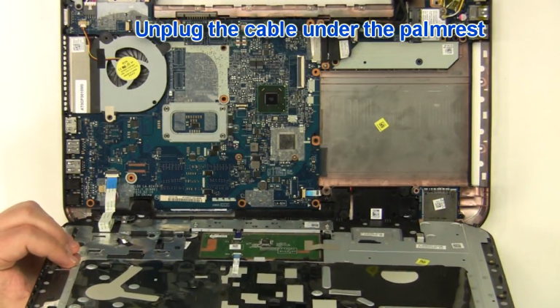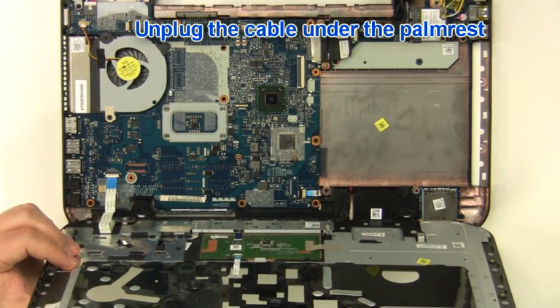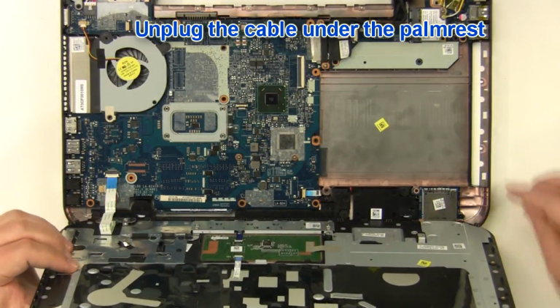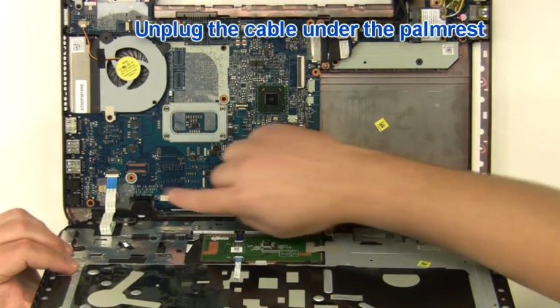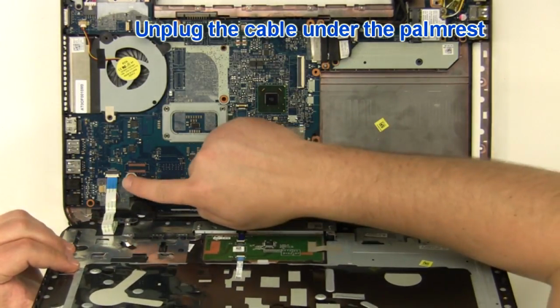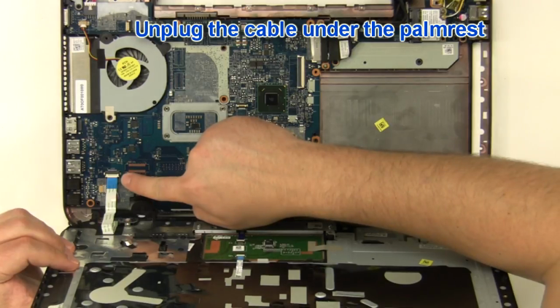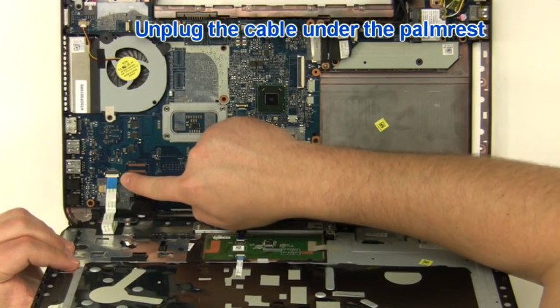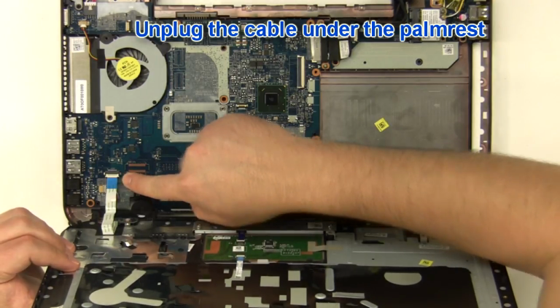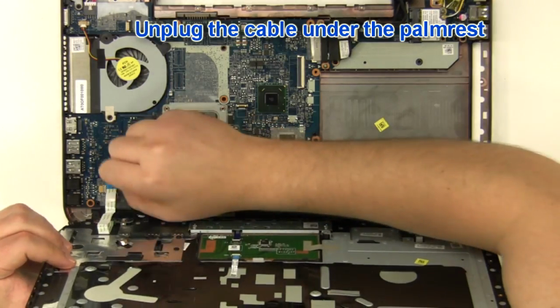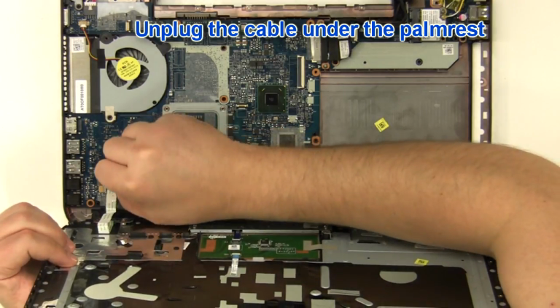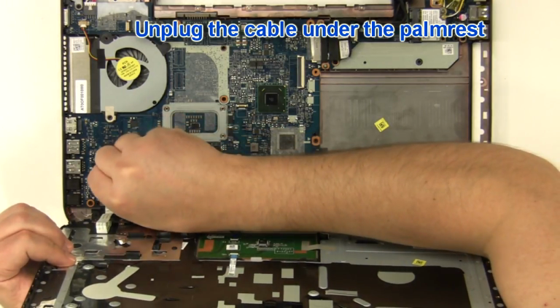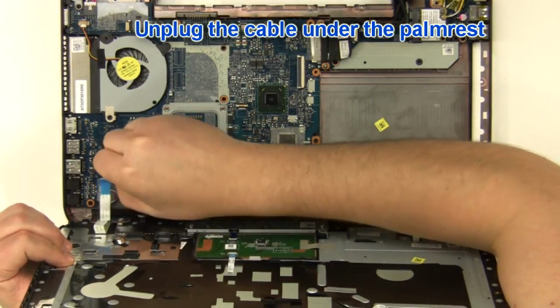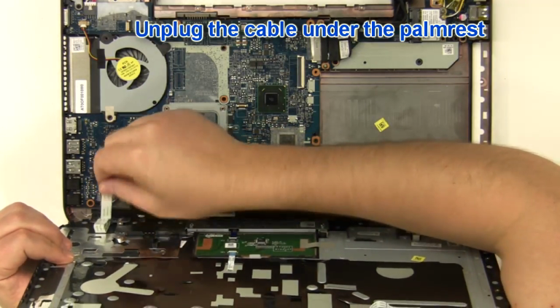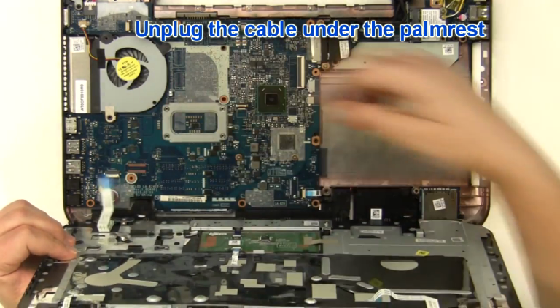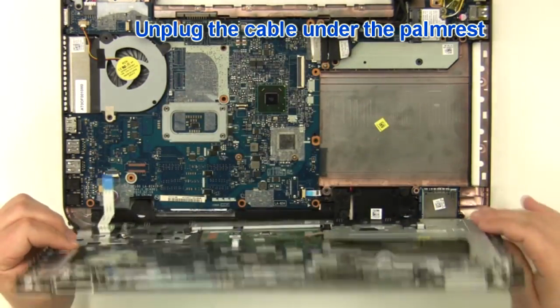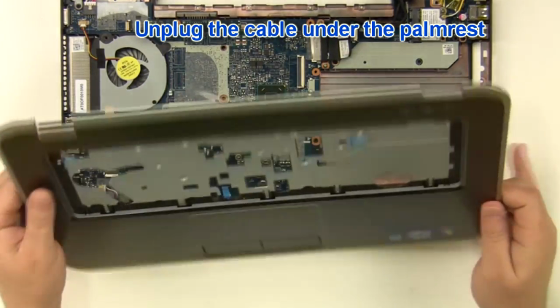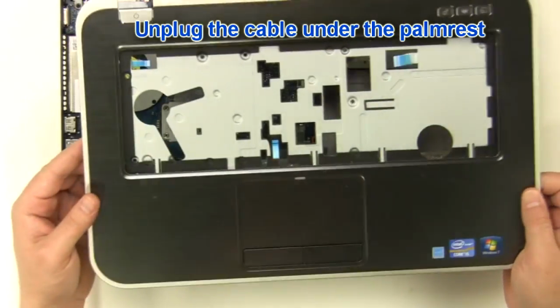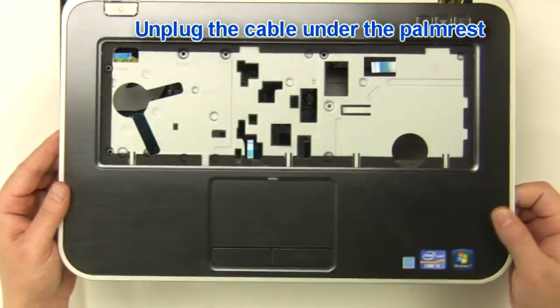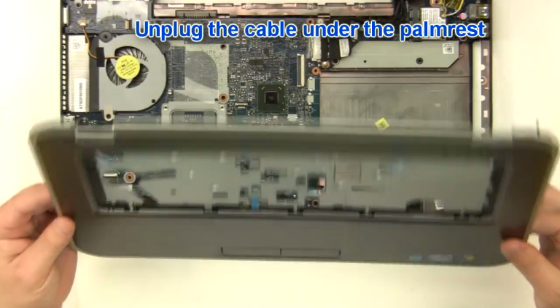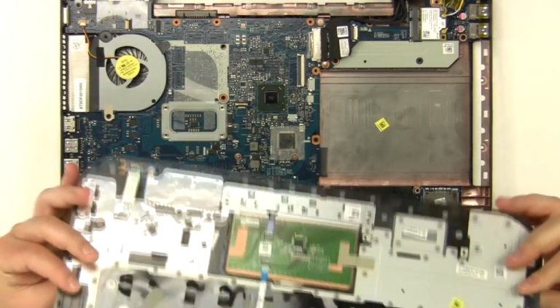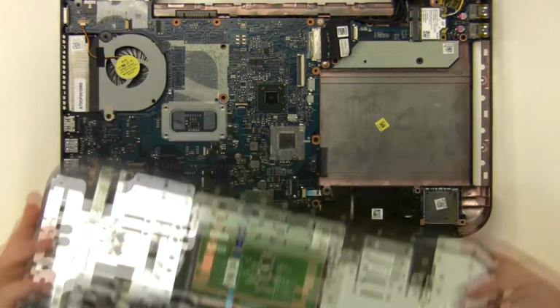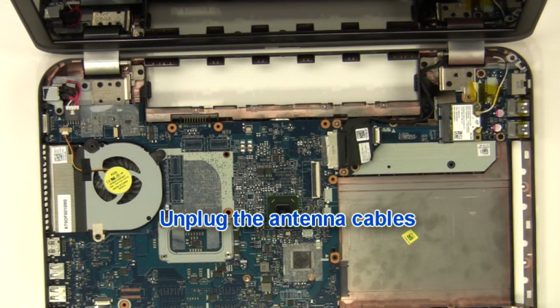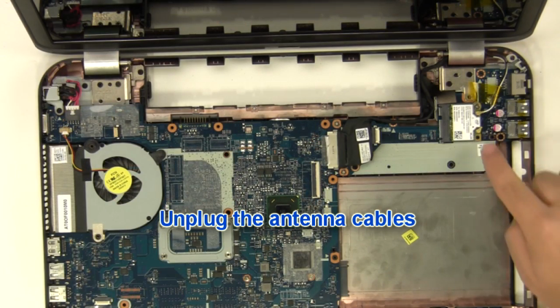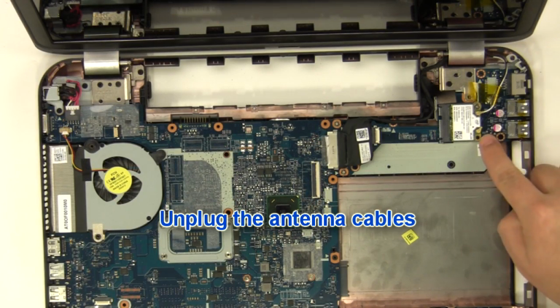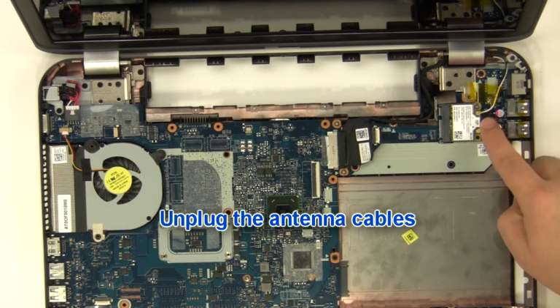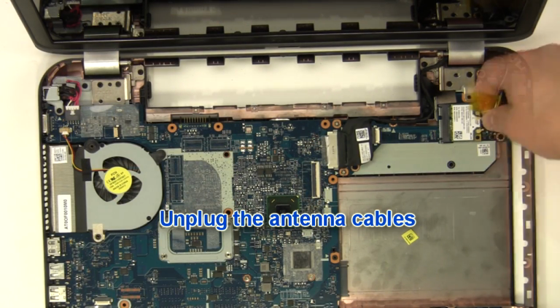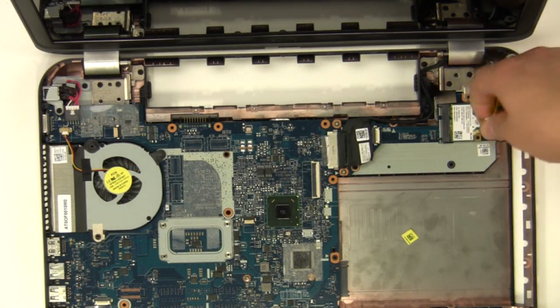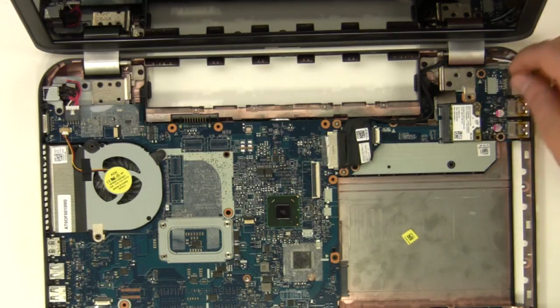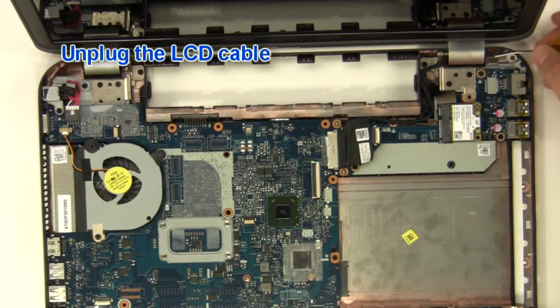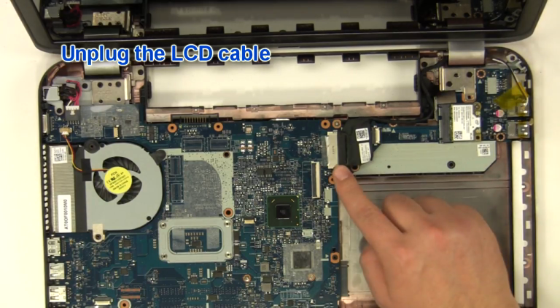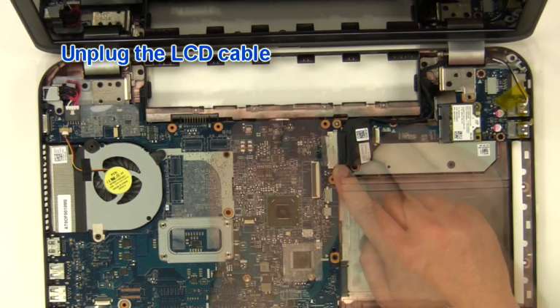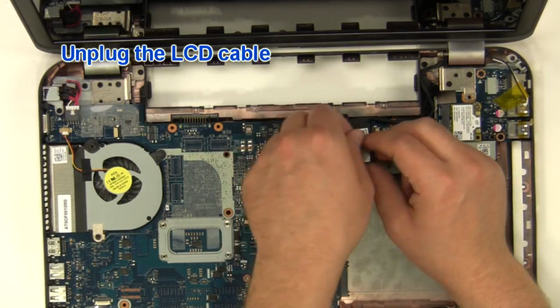Unplug the cable under the palm rest. Unplug the antenna cables. Unplug the LCD cable.